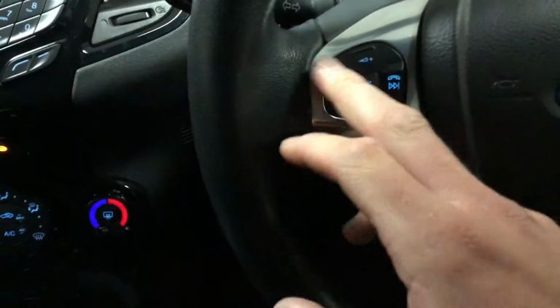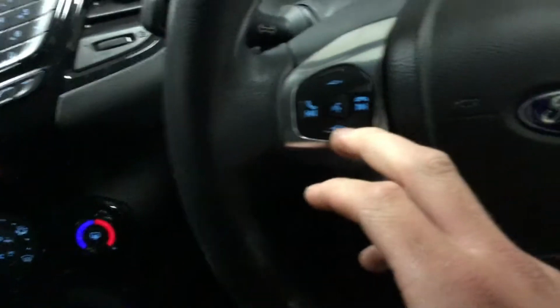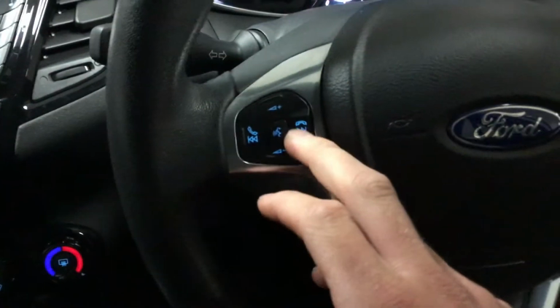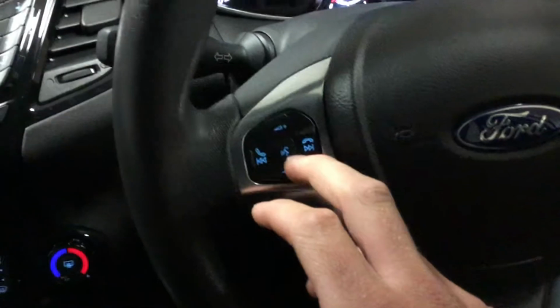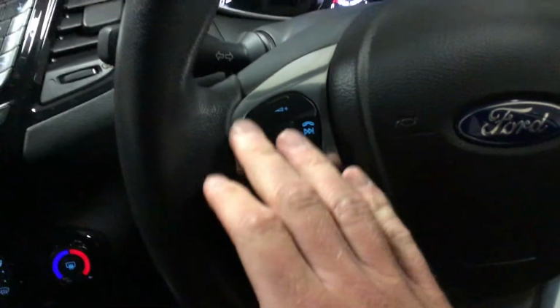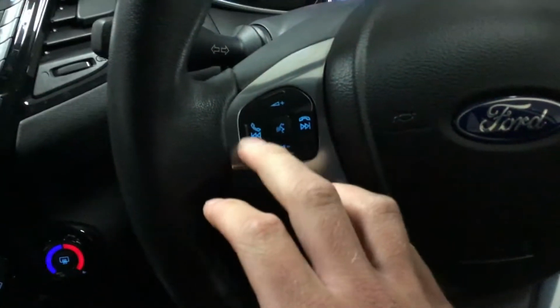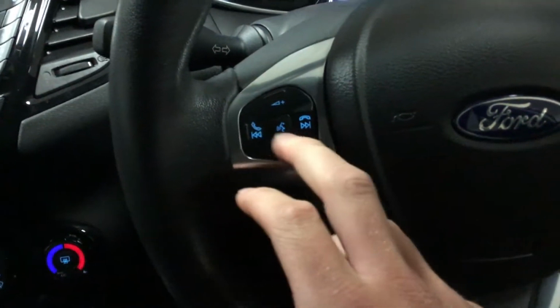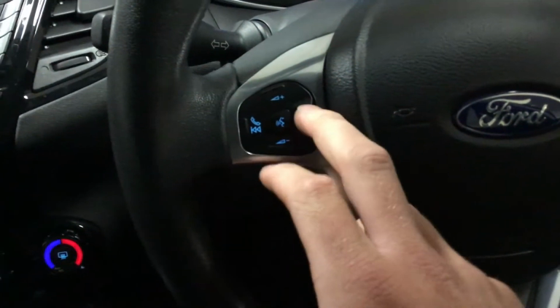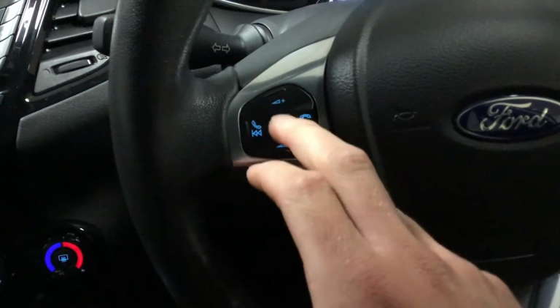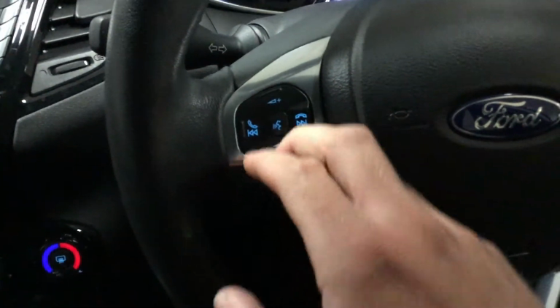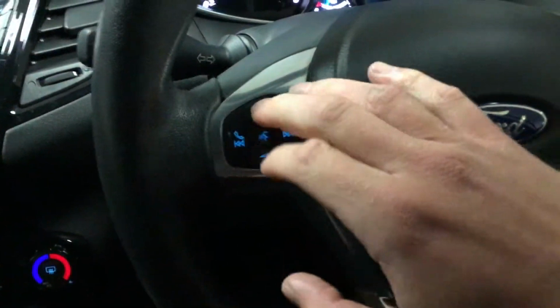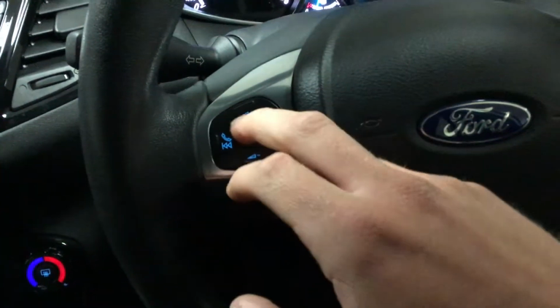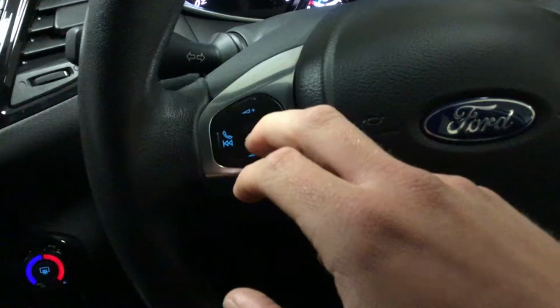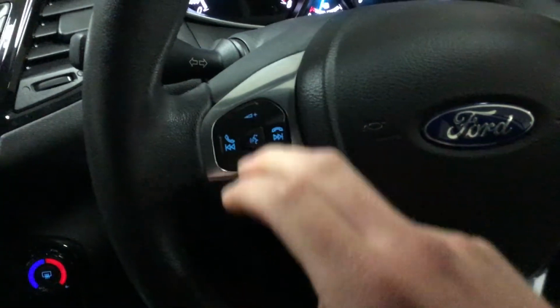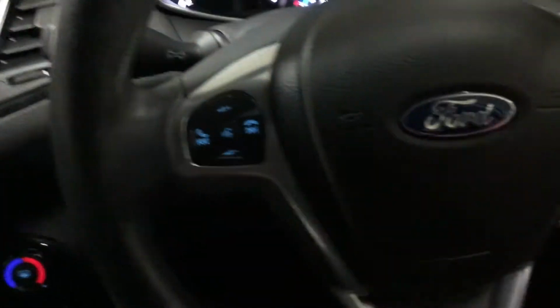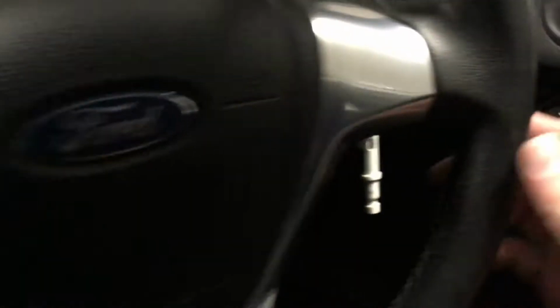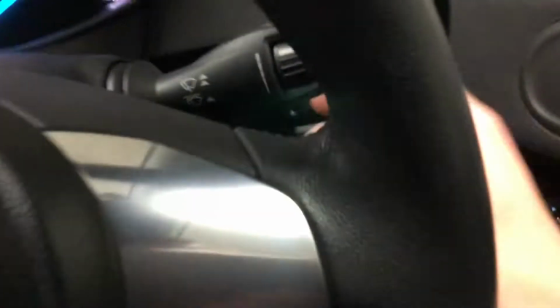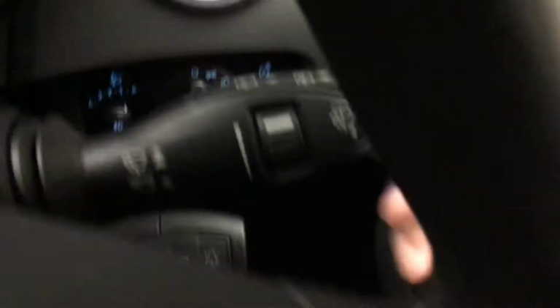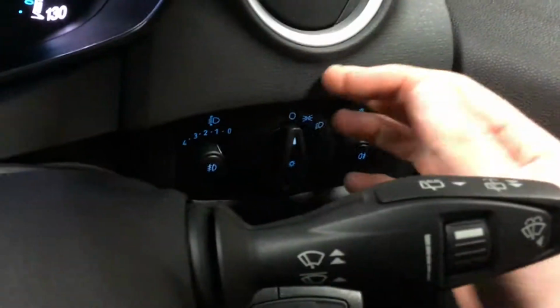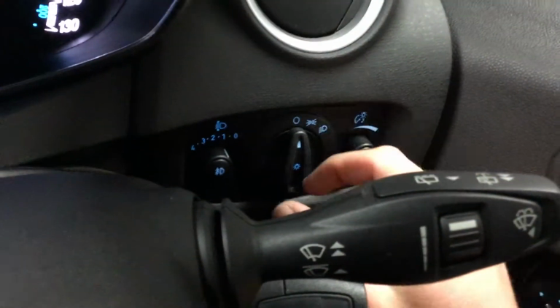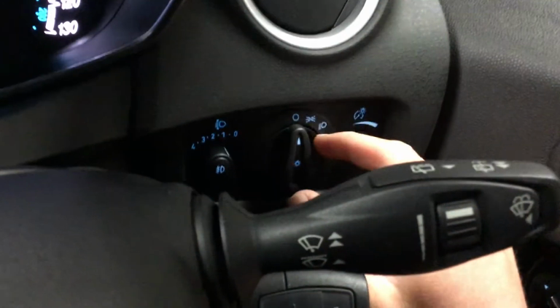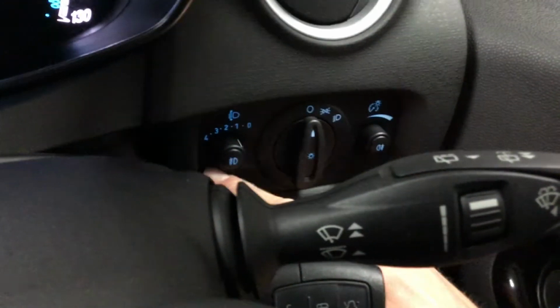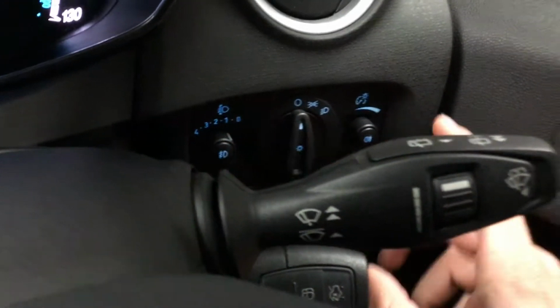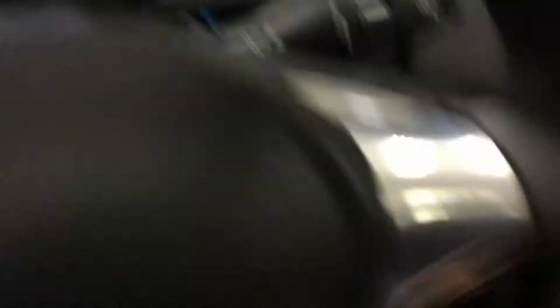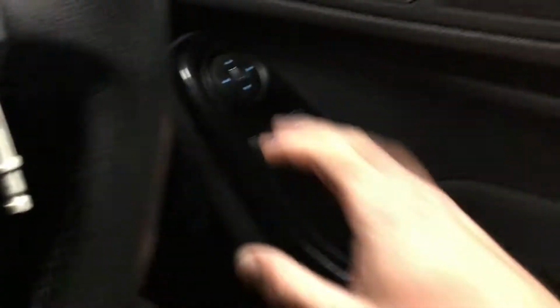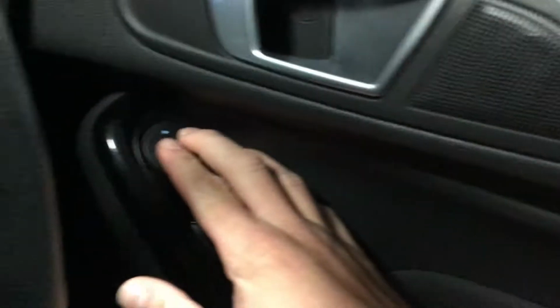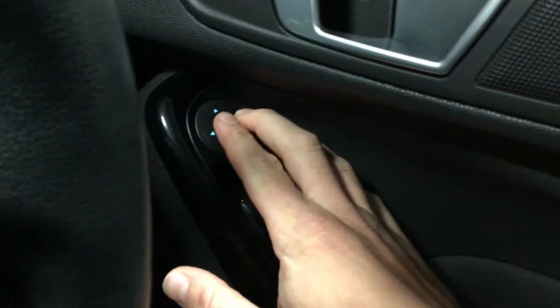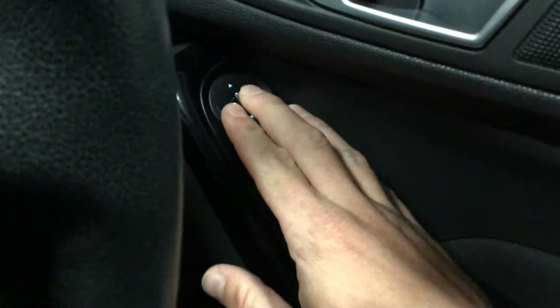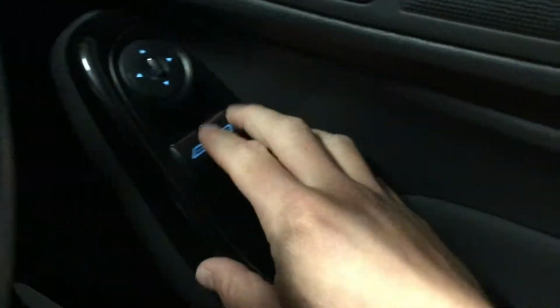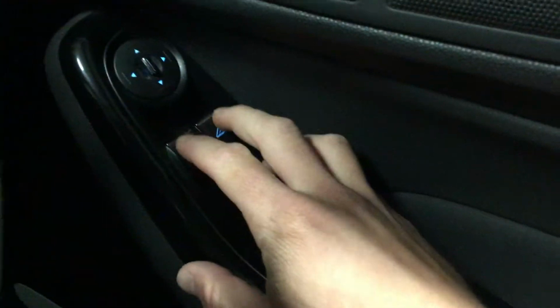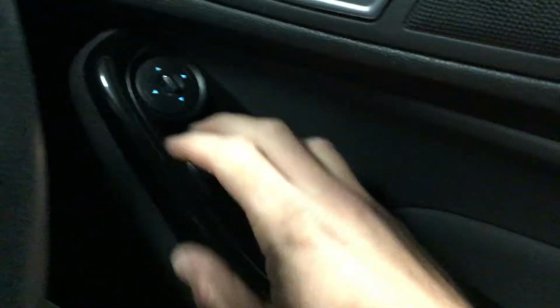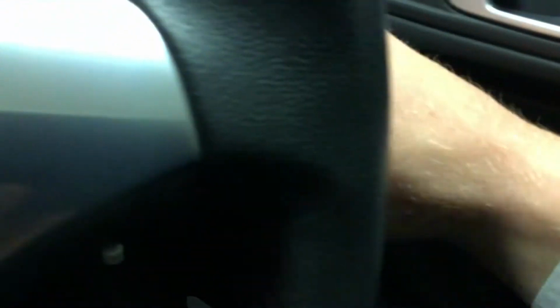You've got your steering wheel controls for Bluetooth — answer, decline, voice control, and volume up and down. You've also got your front and rear fog lights. This car has electric adjustable mirrors and electric front windows.